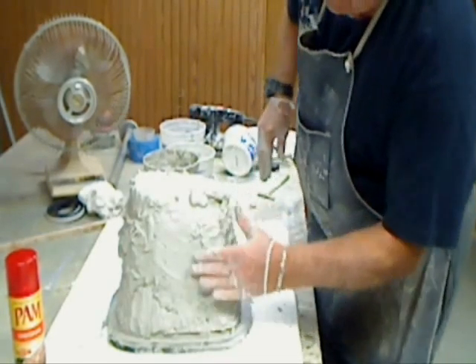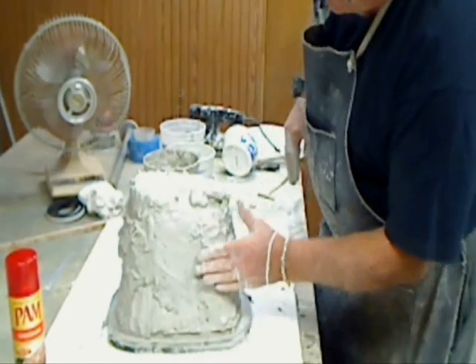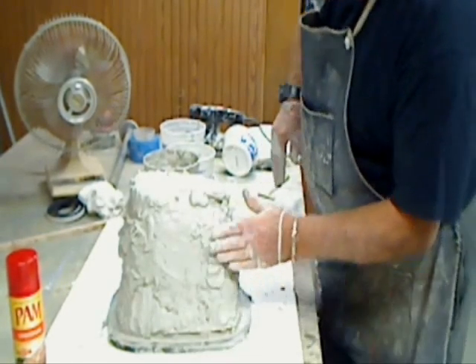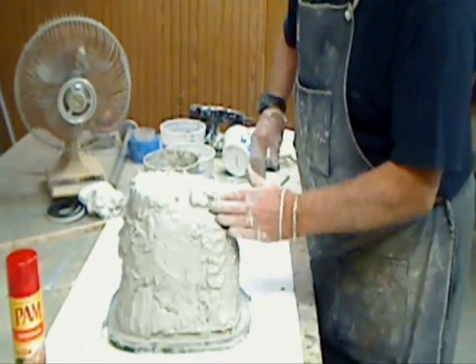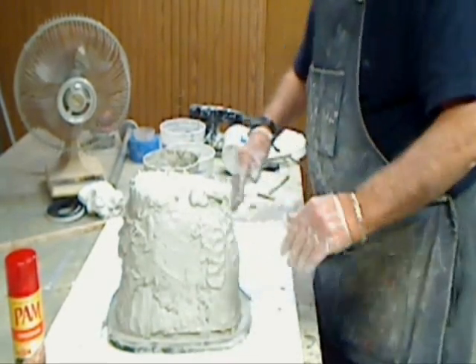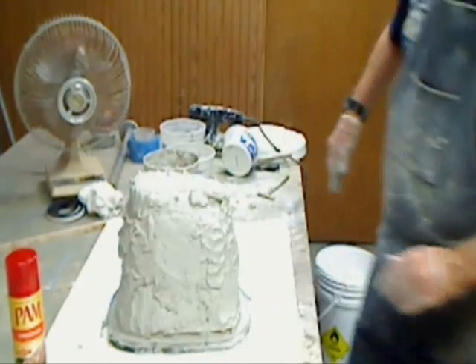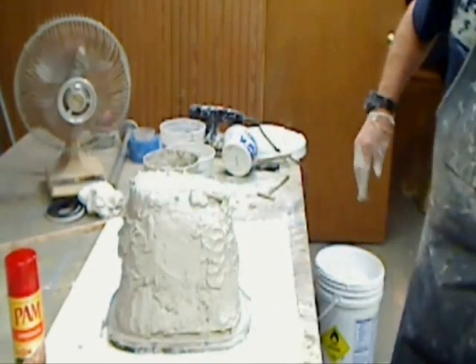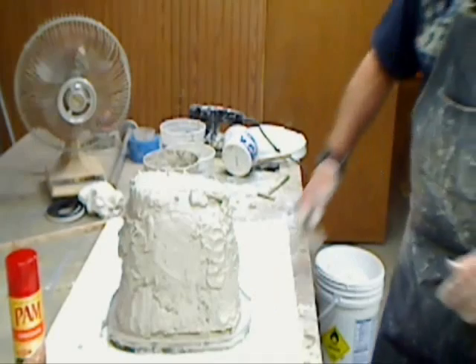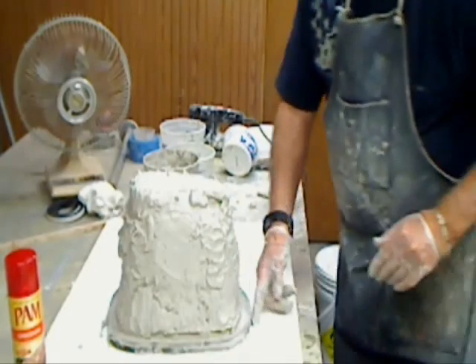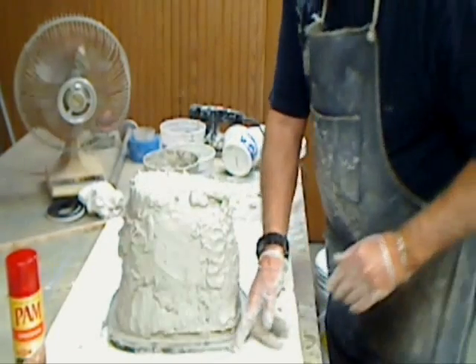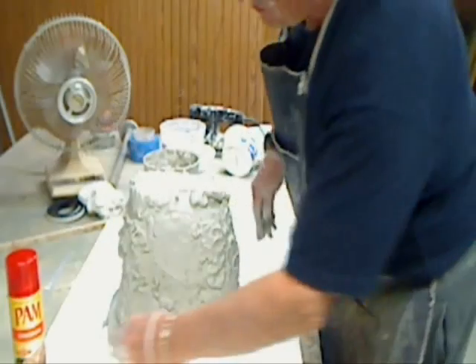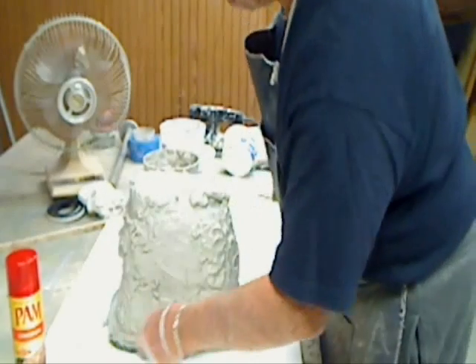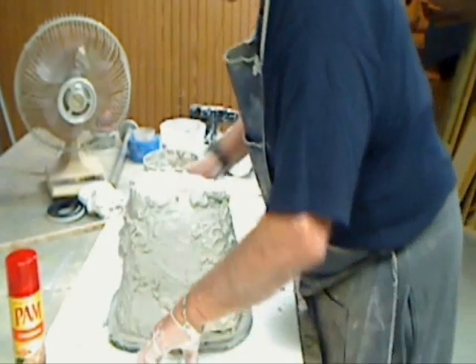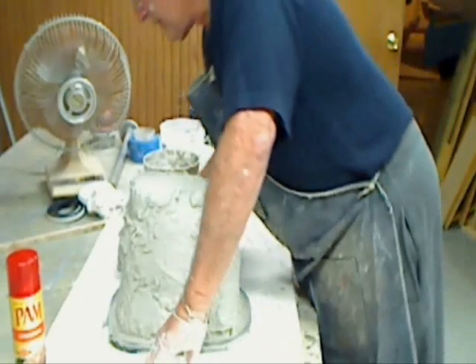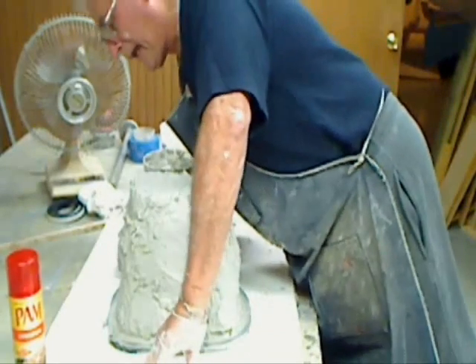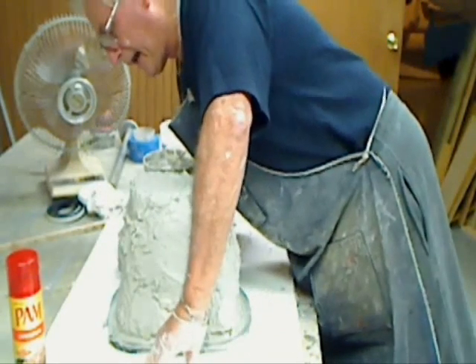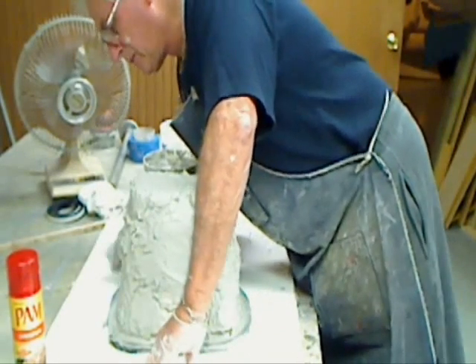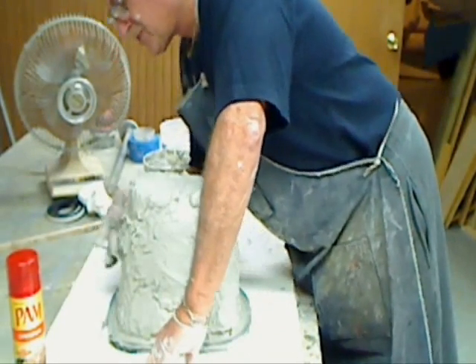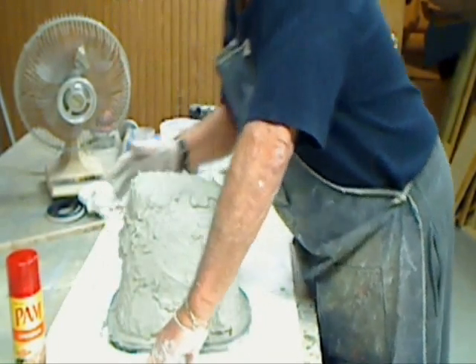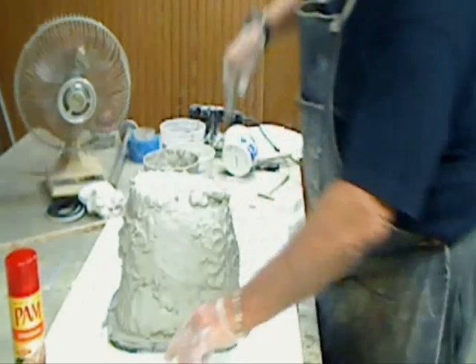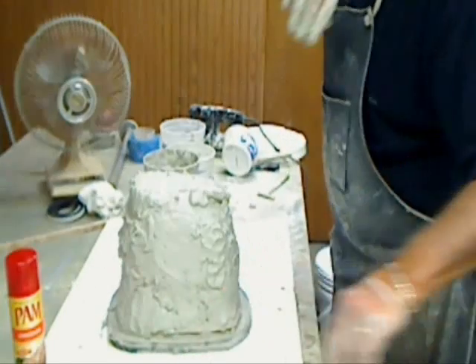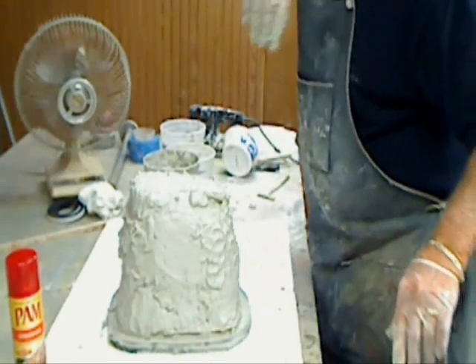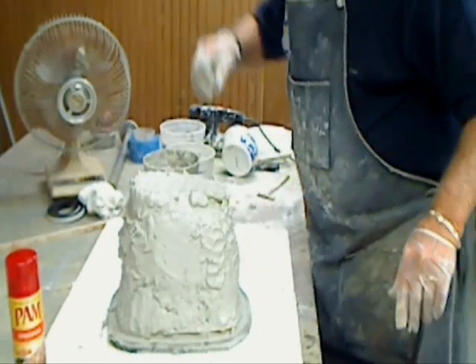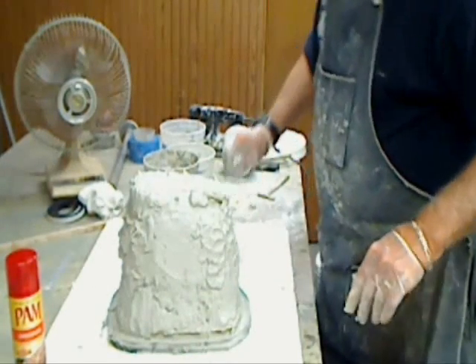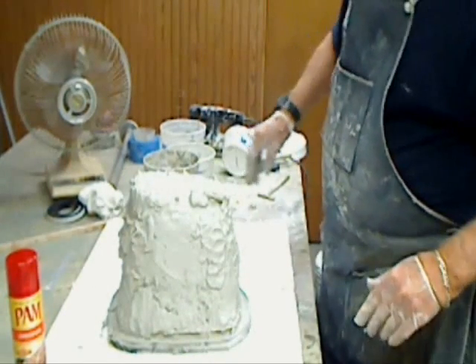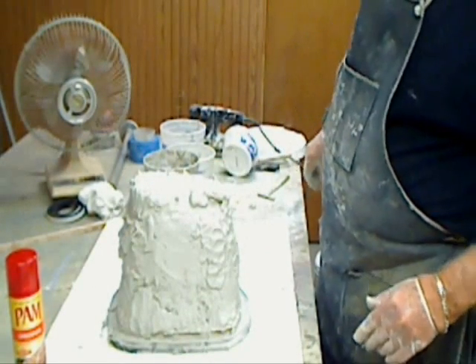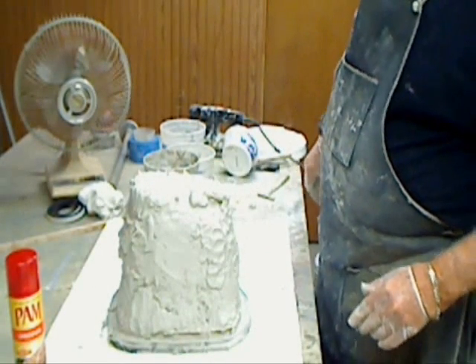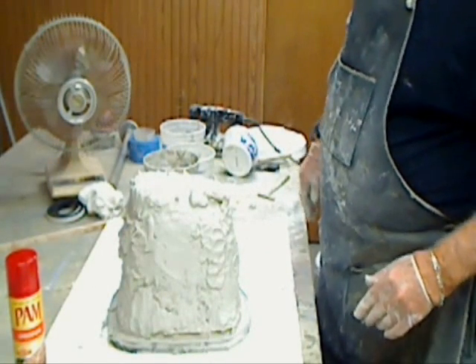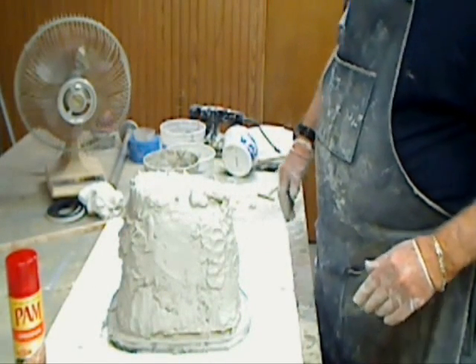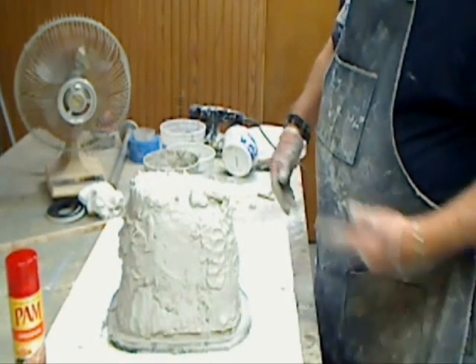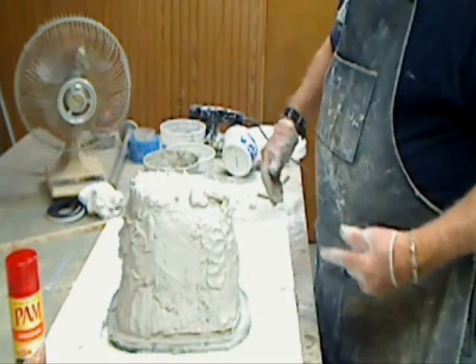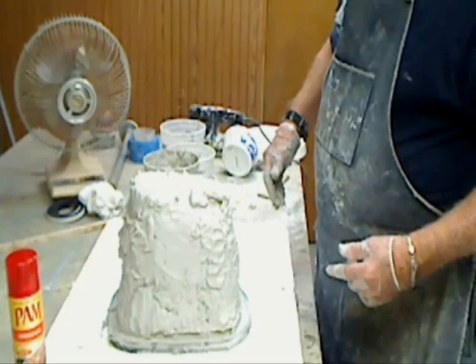That's it. Things are all done. We'll let this set up, and once it's set up, we'll run another video and see if it comes off that plug.